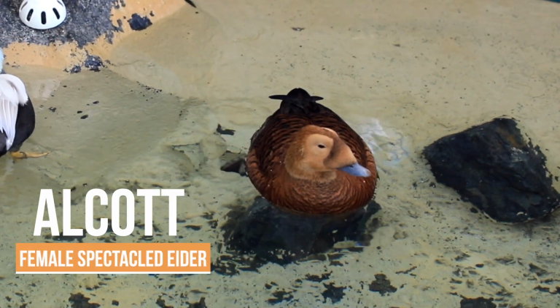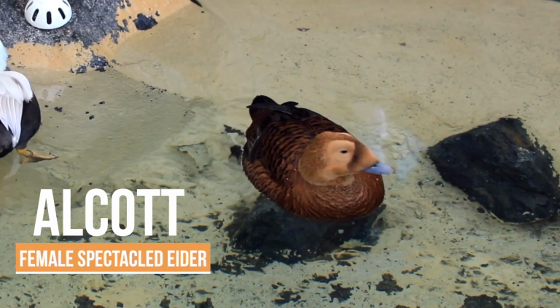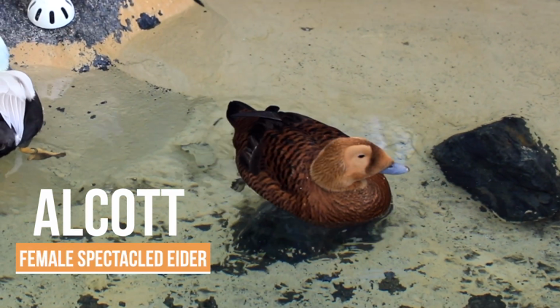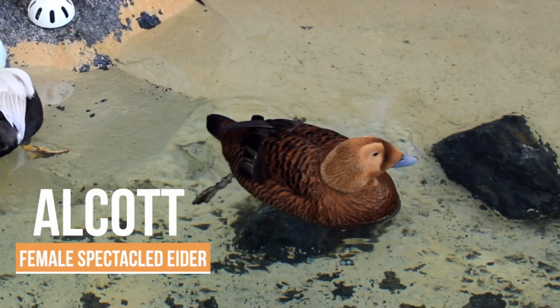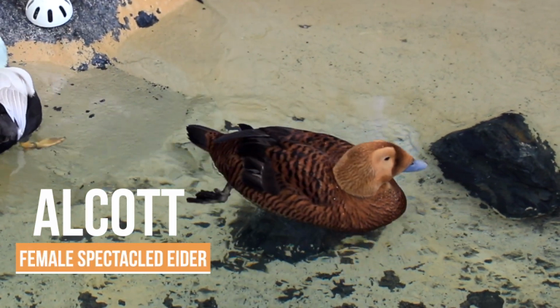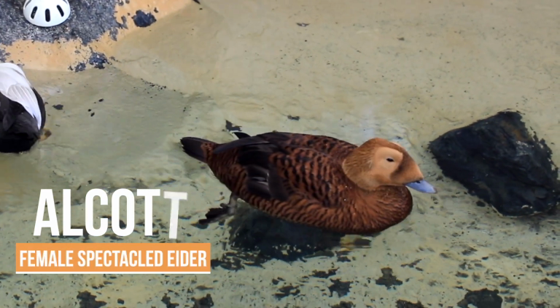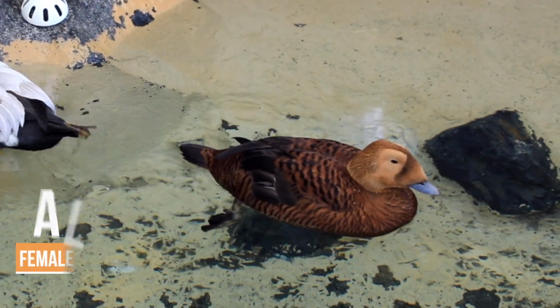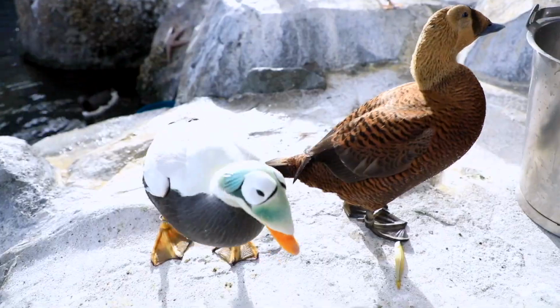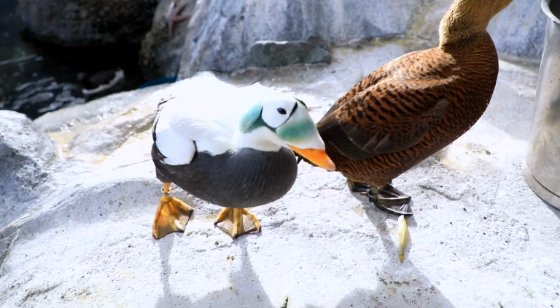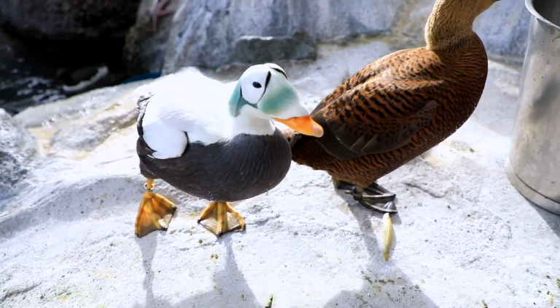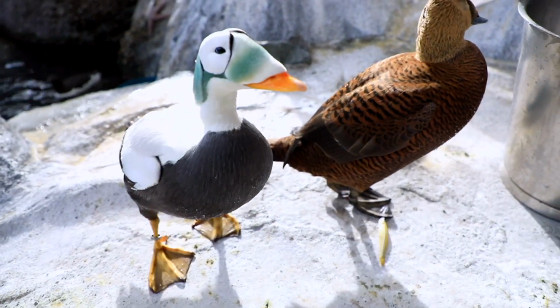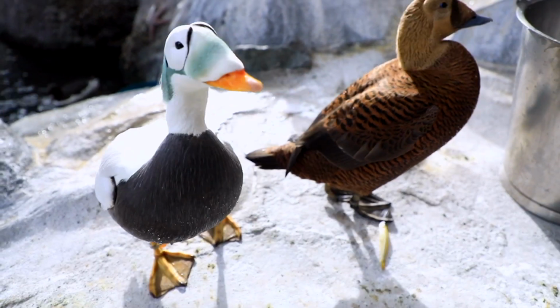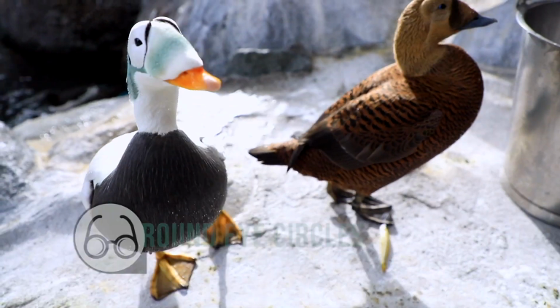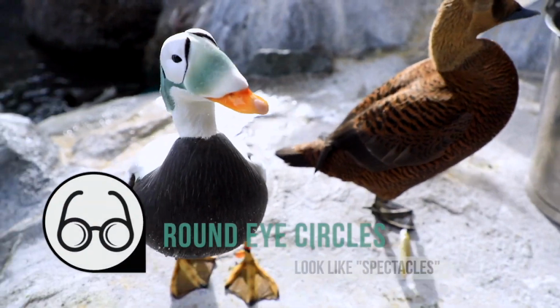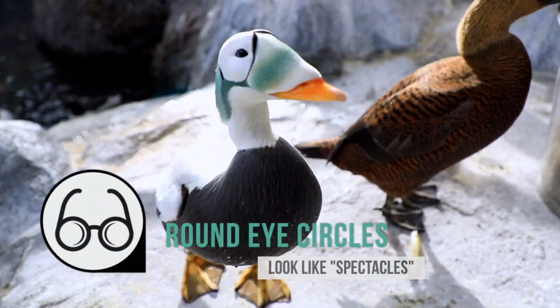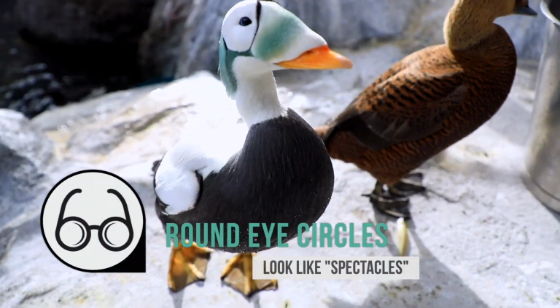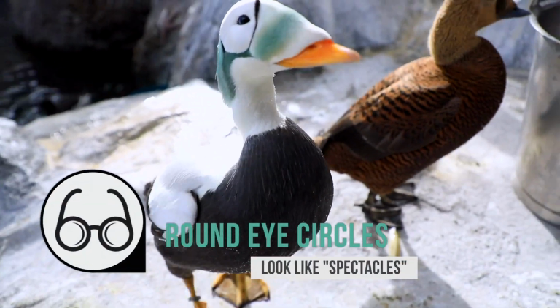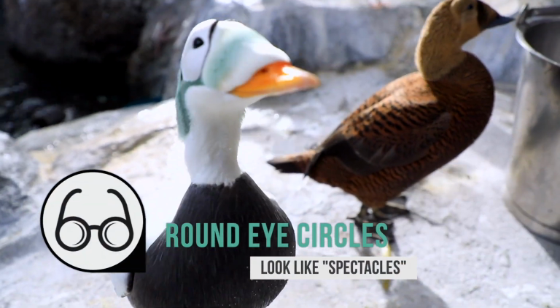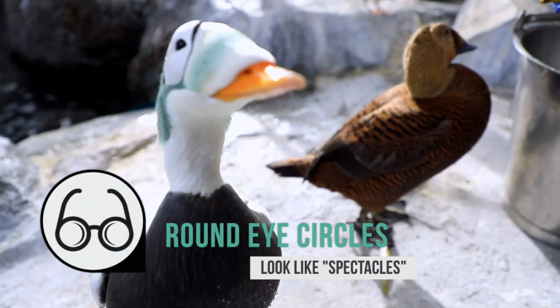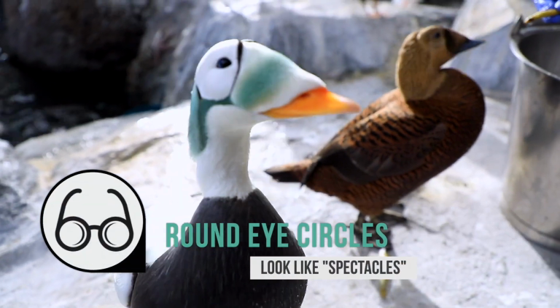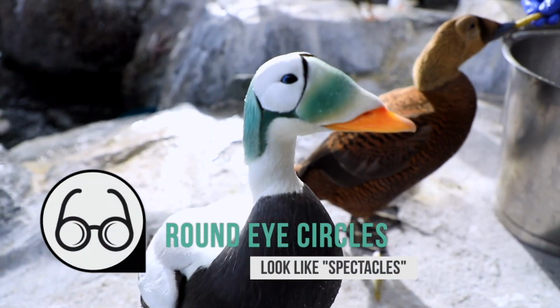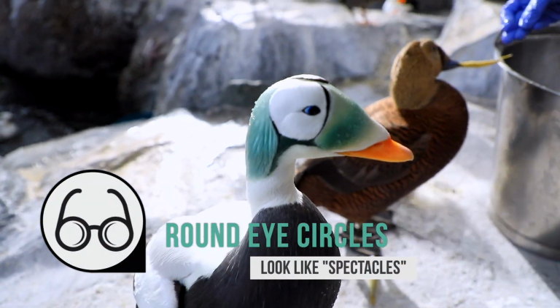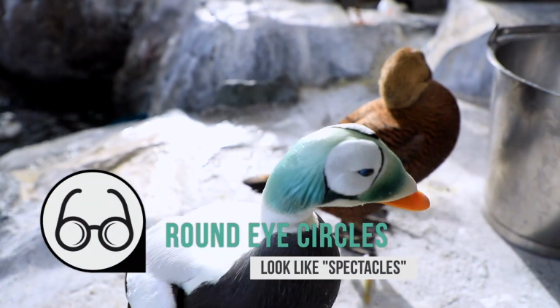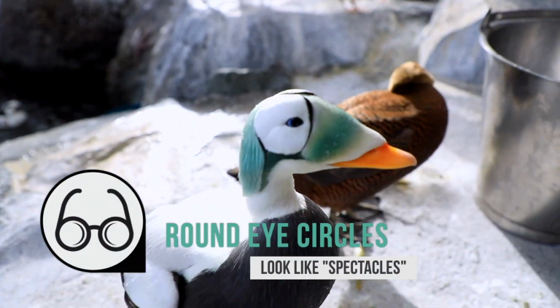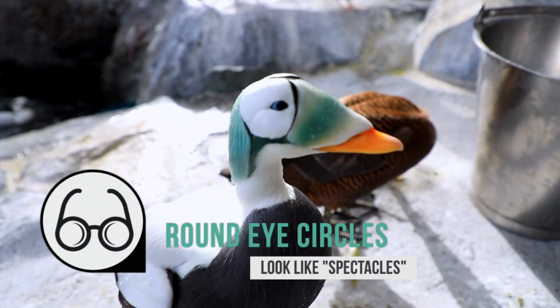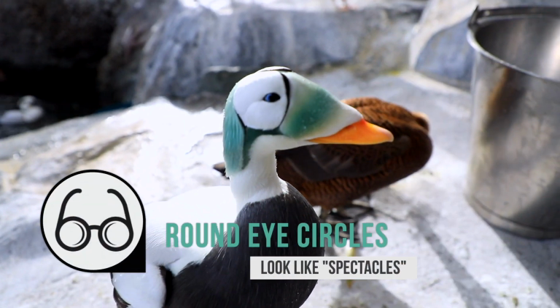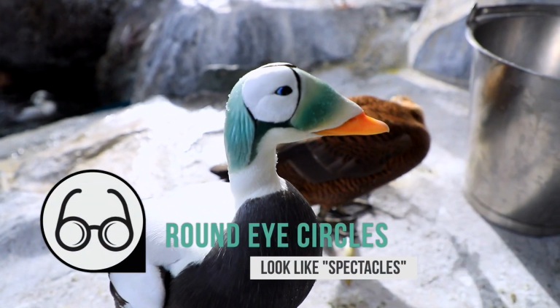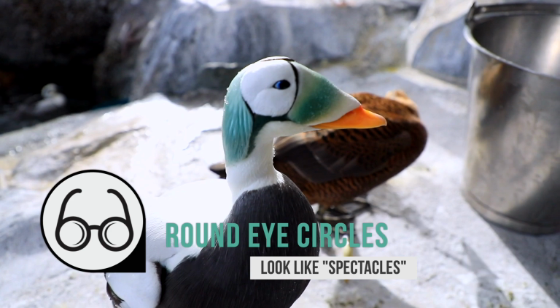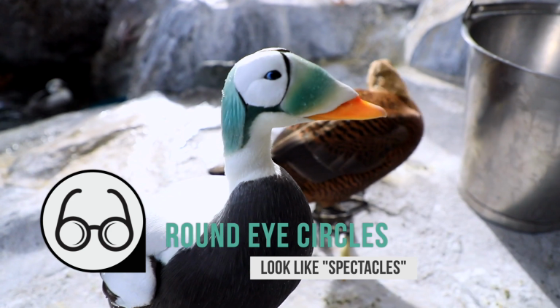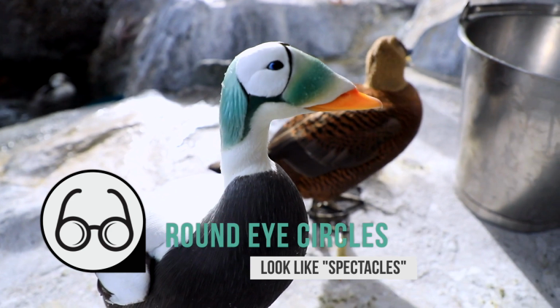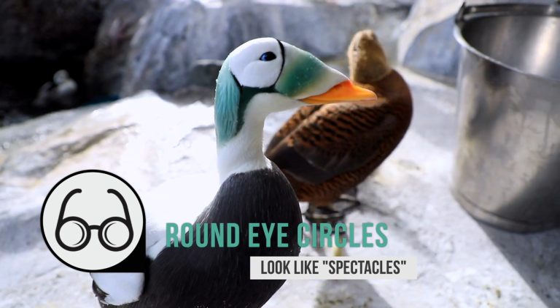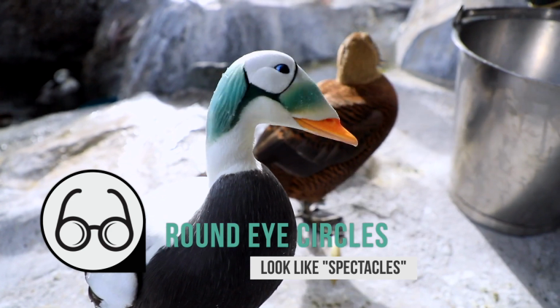They get their name, speckled eider, from the large rings that are around their eyes, which kind of look like, to the early explorers, spectacles.